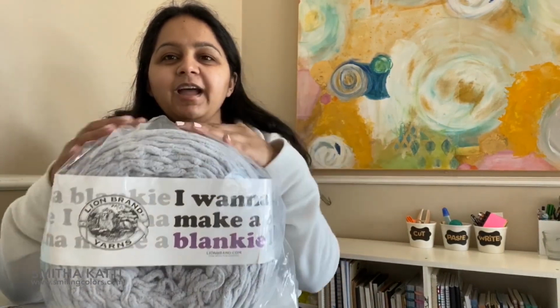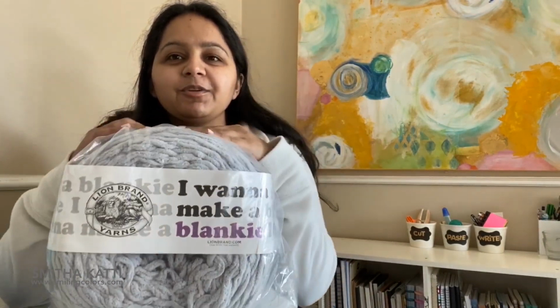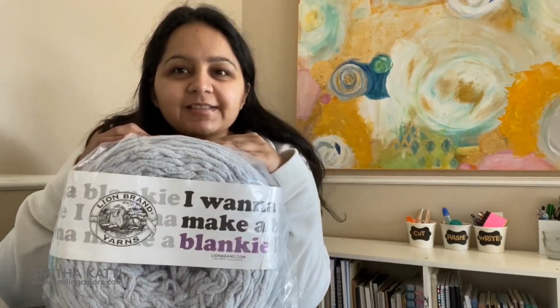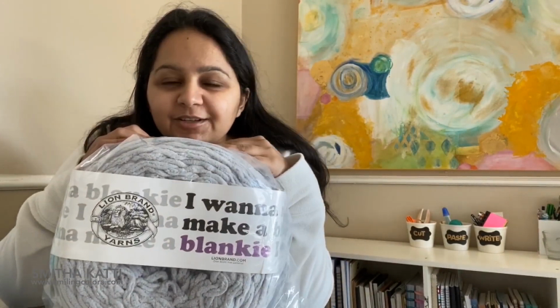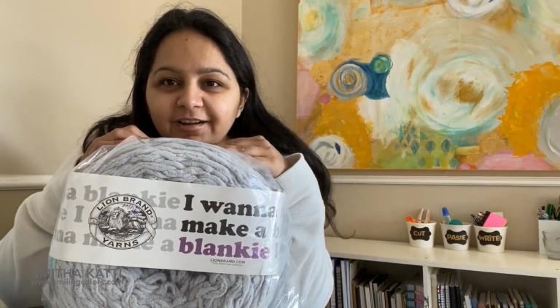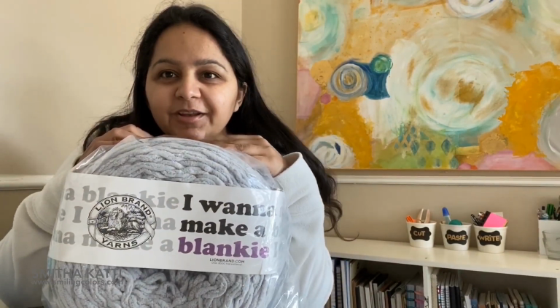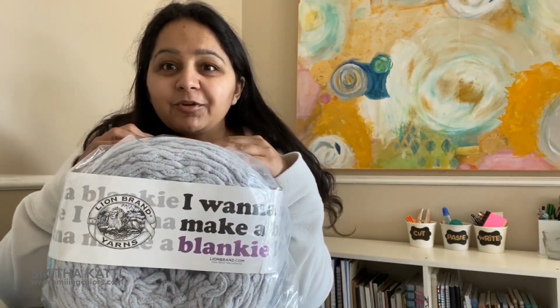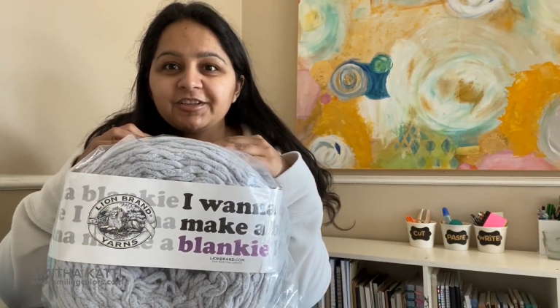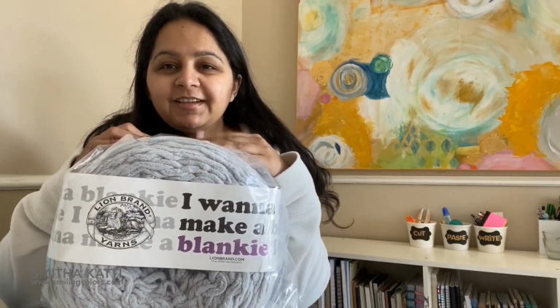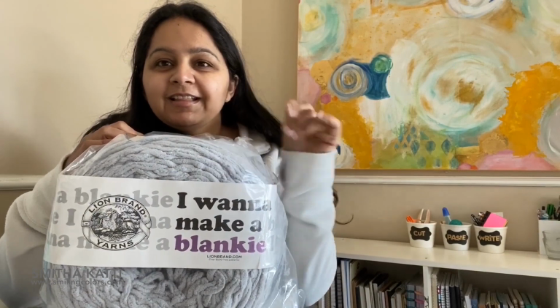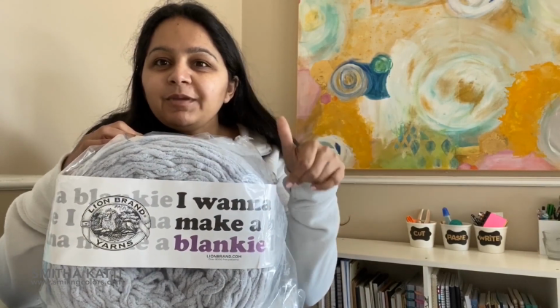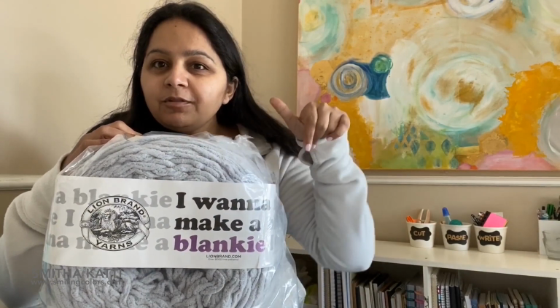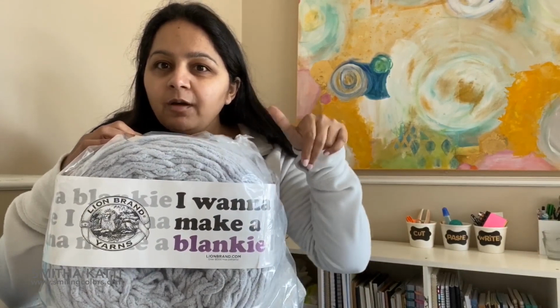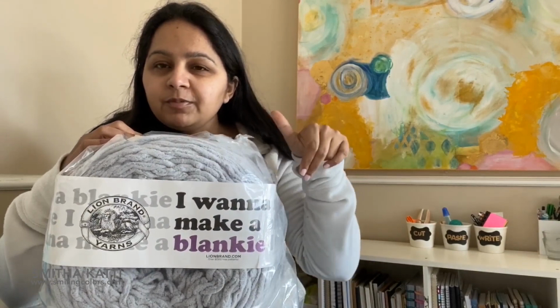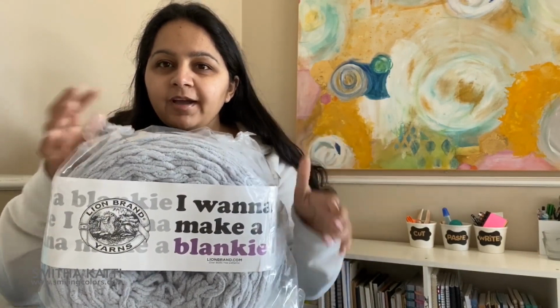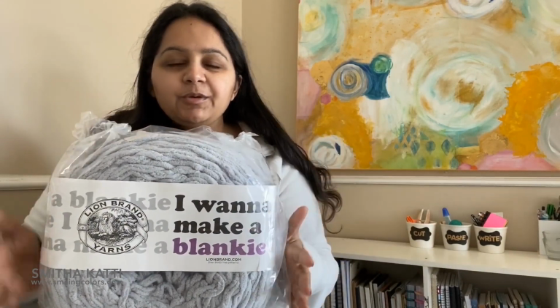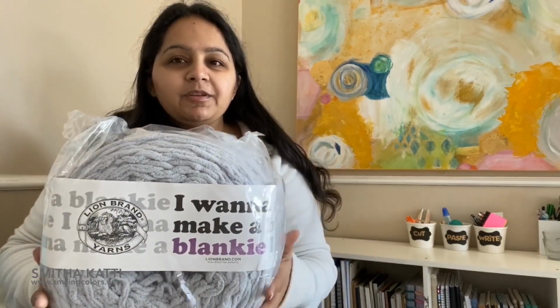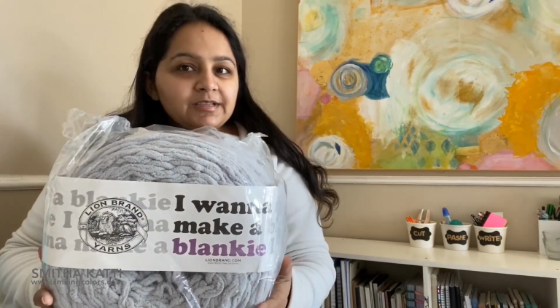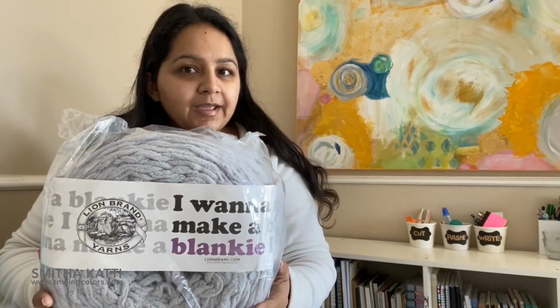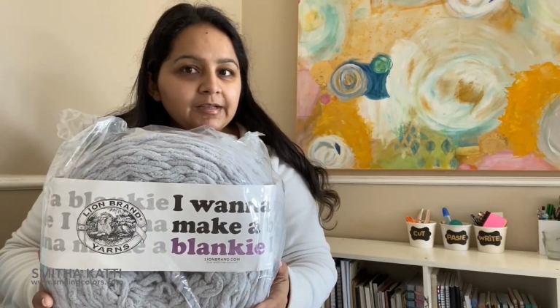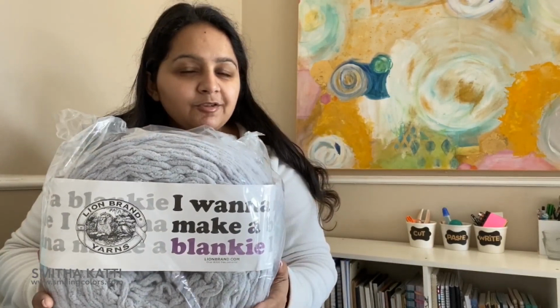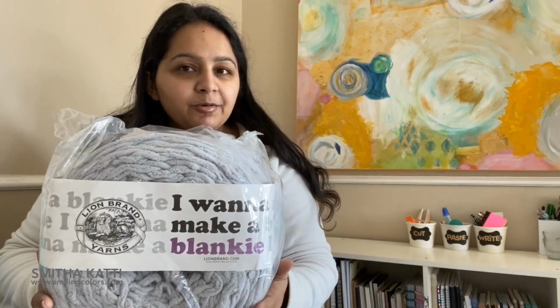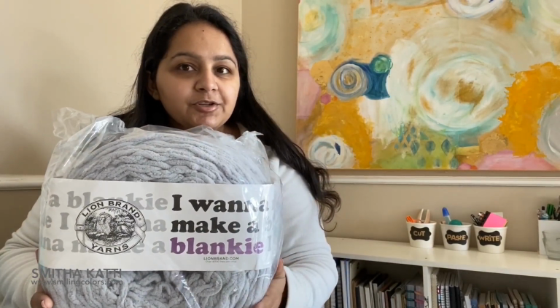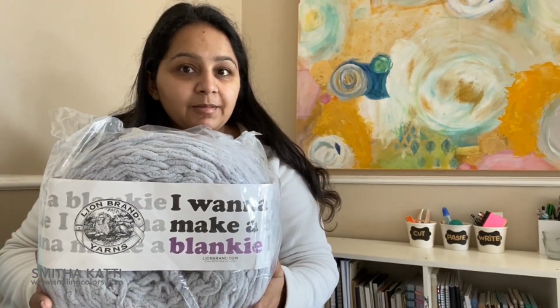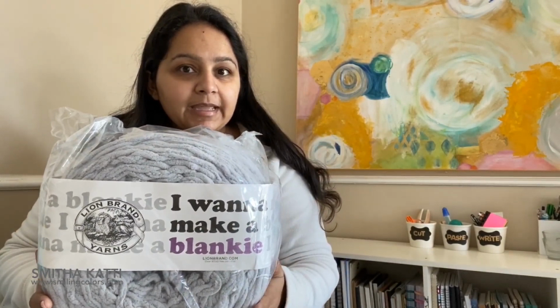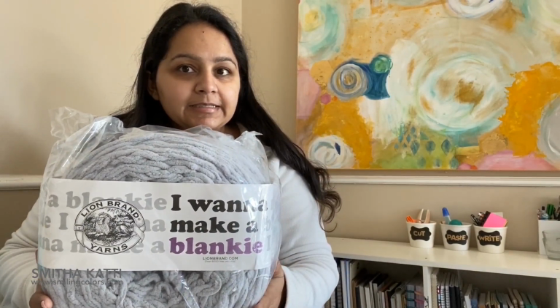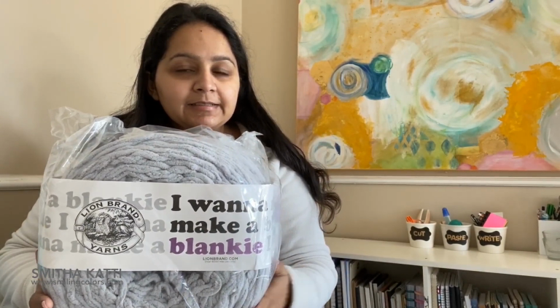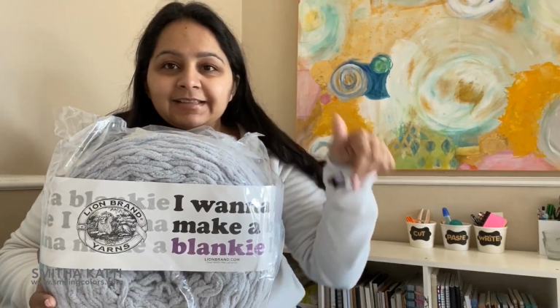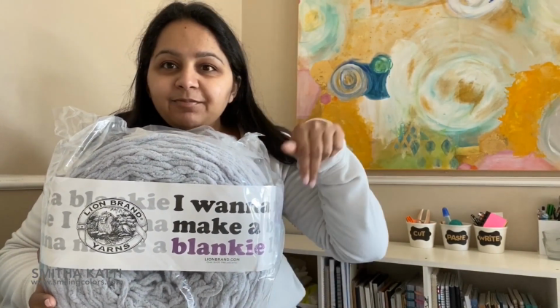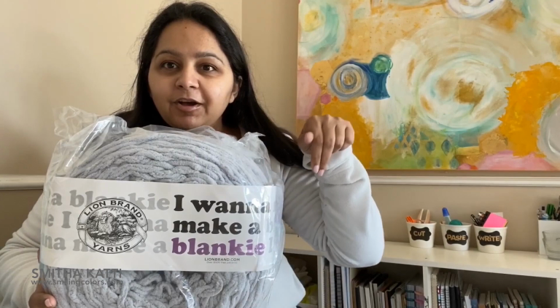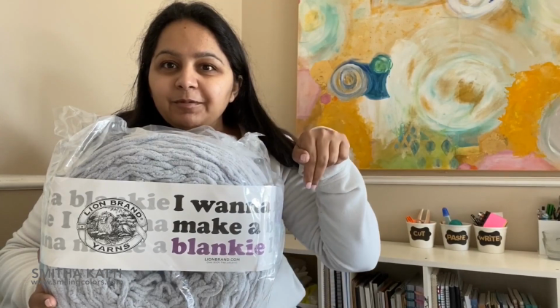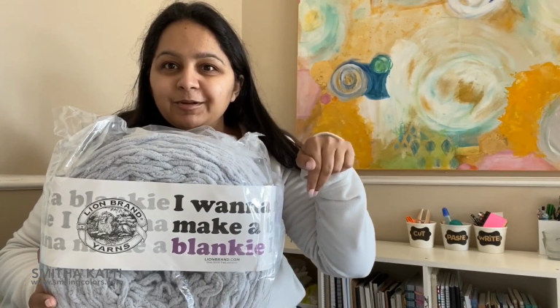I'm really excited to start my new project. Let me know in the comments below — do you want me to knit a blanket or crochet a blanket? Leave me a comment below.